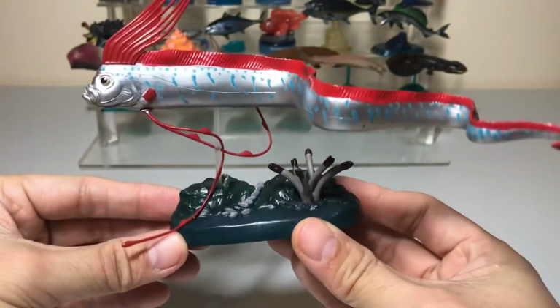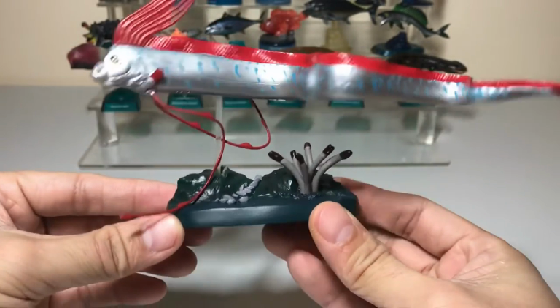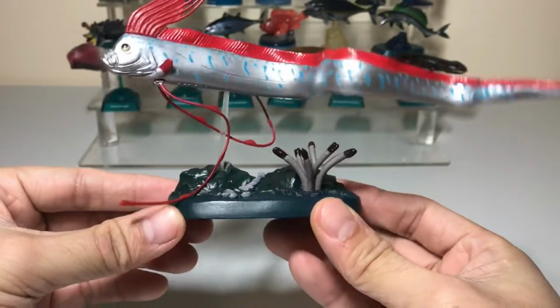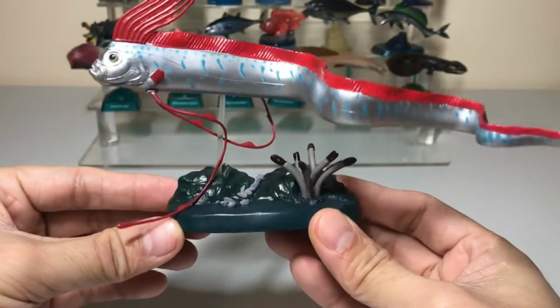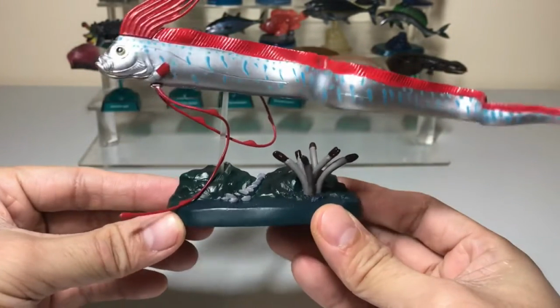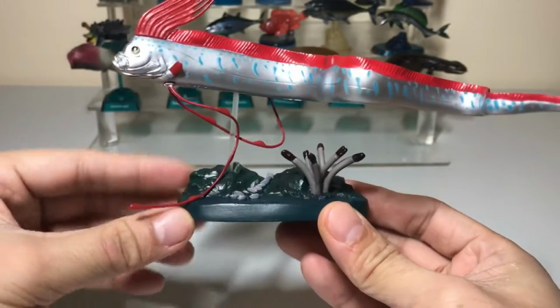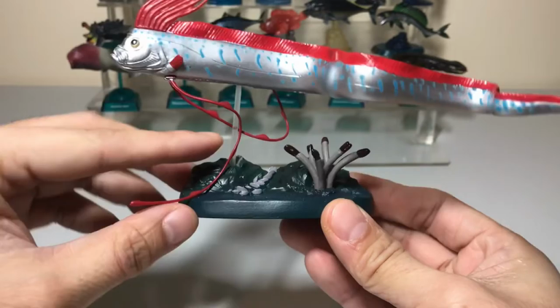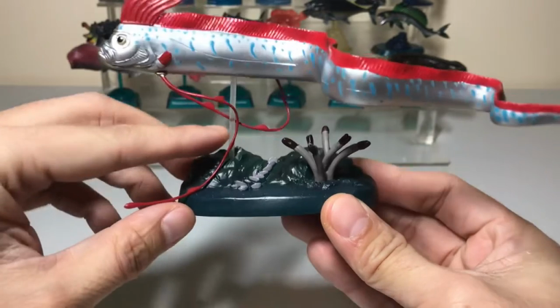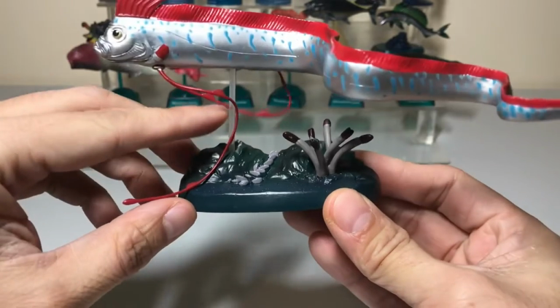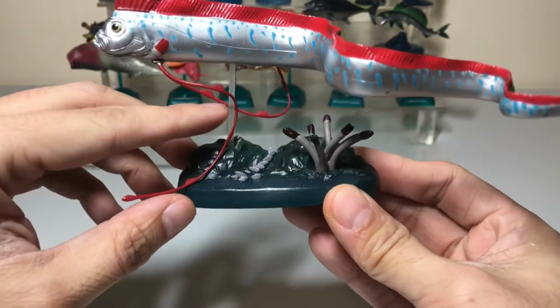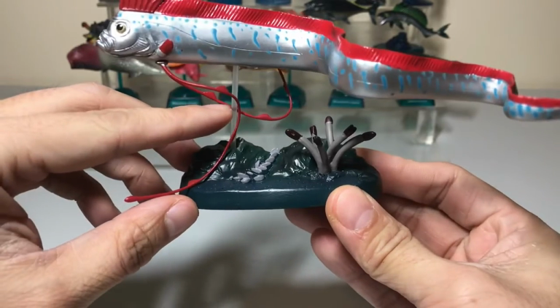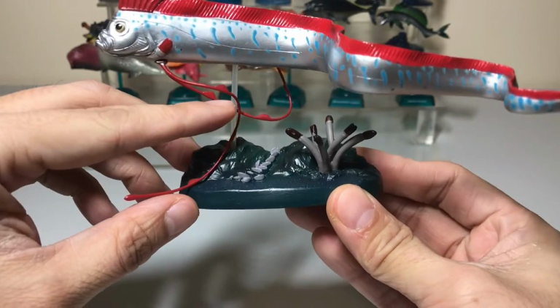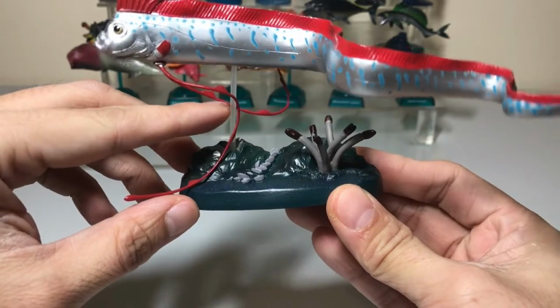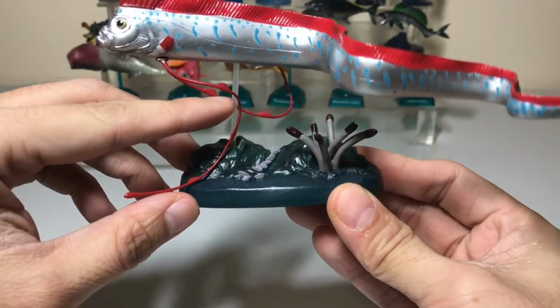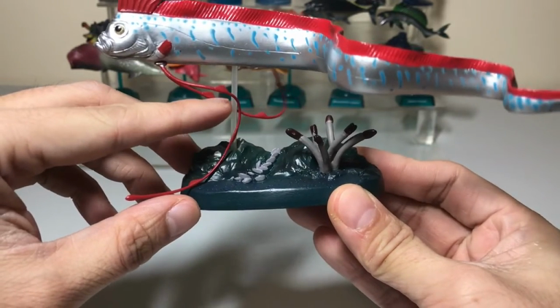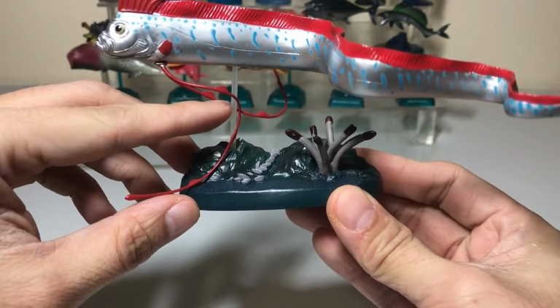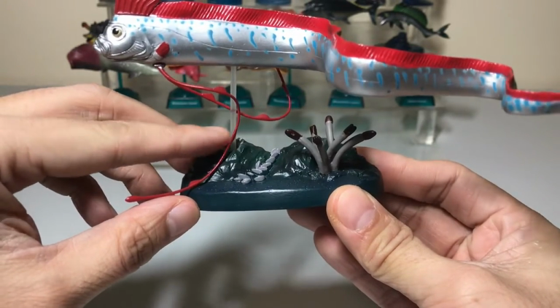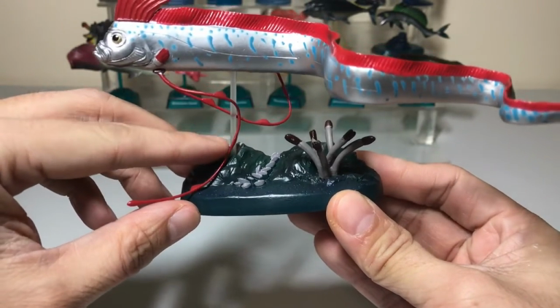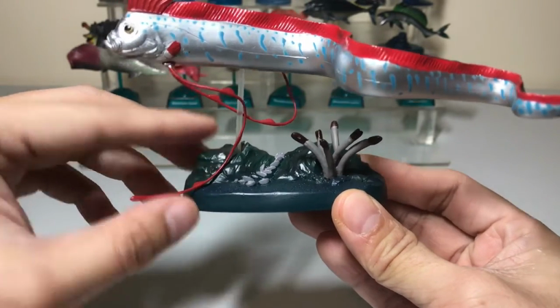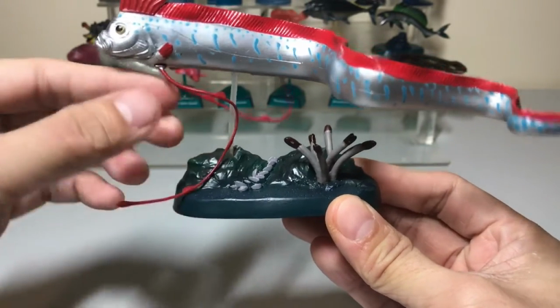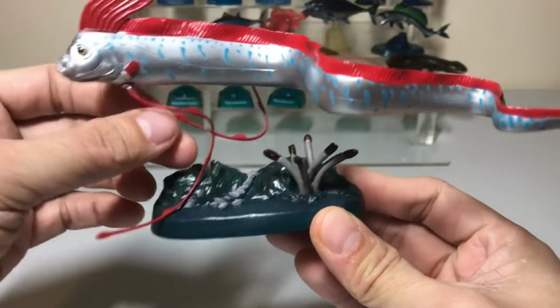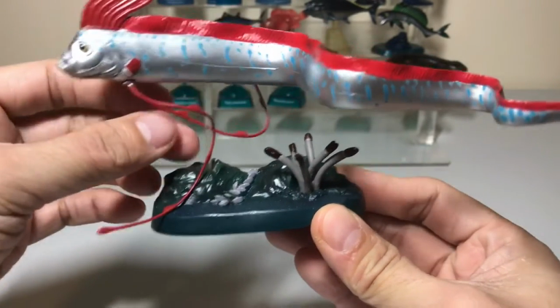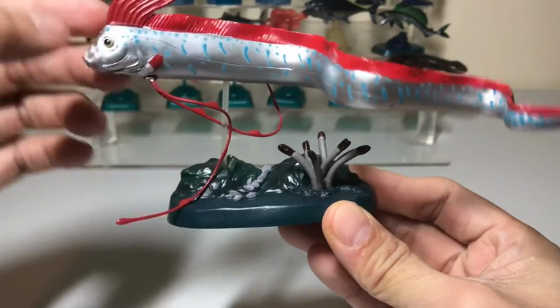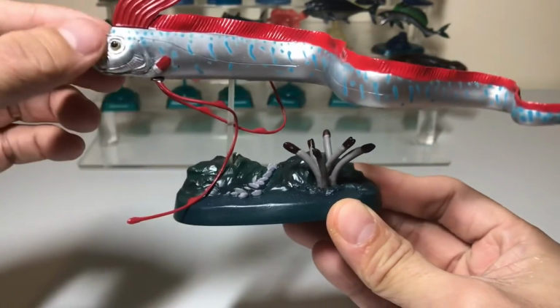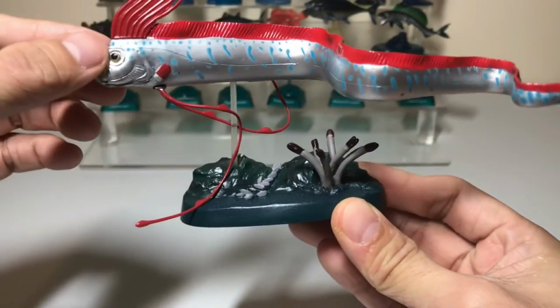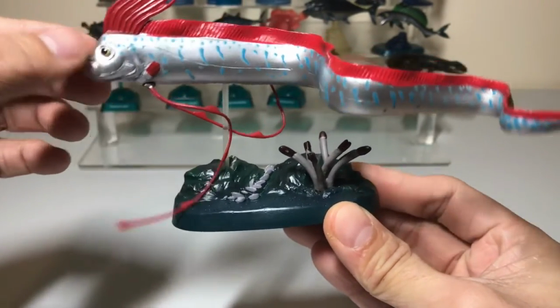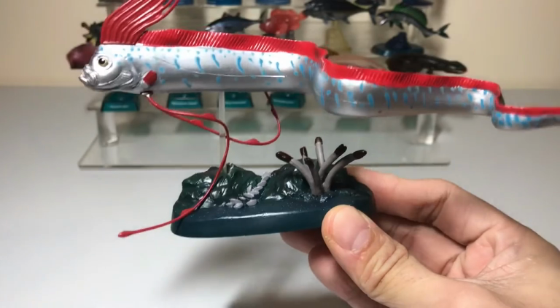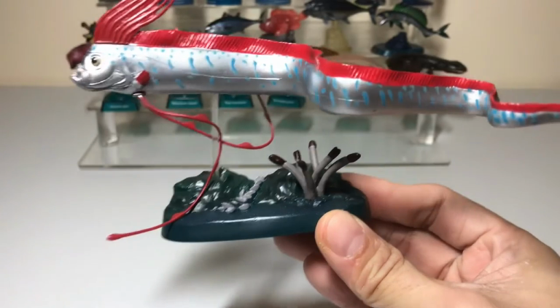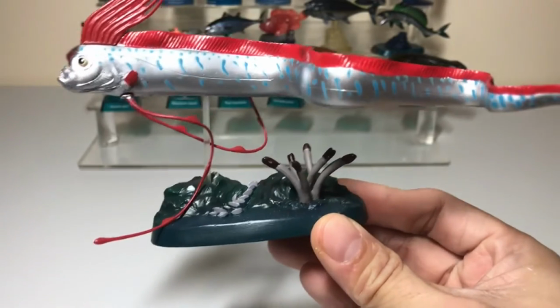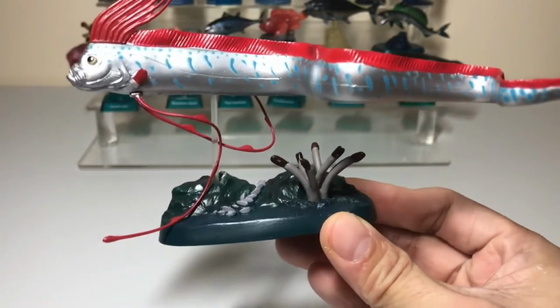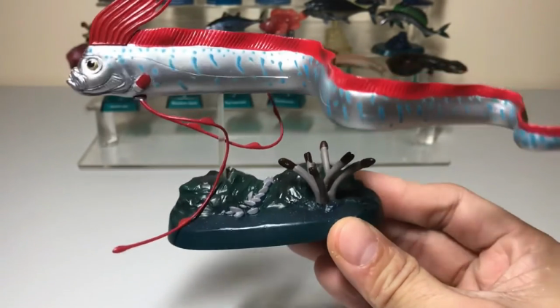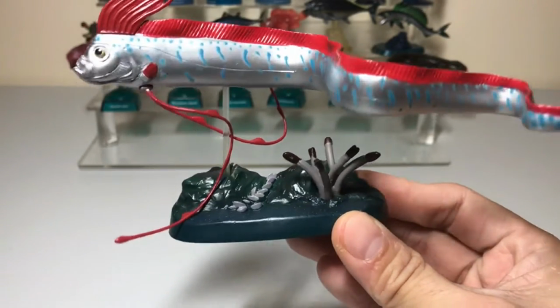If you want to make it lower, you can cut the peg to make it so its belly is close to the sea floor.